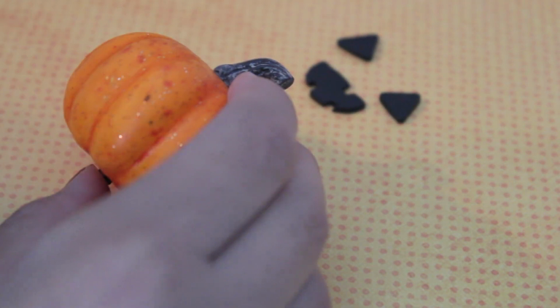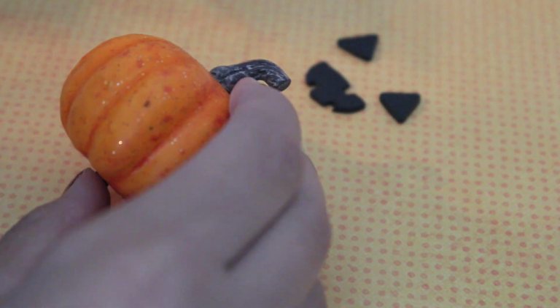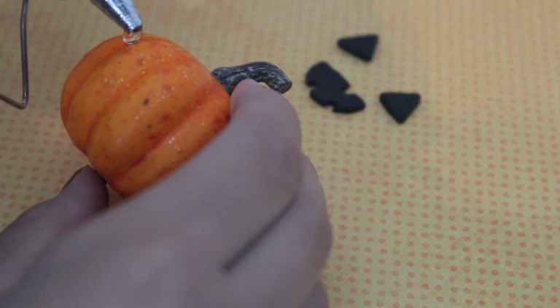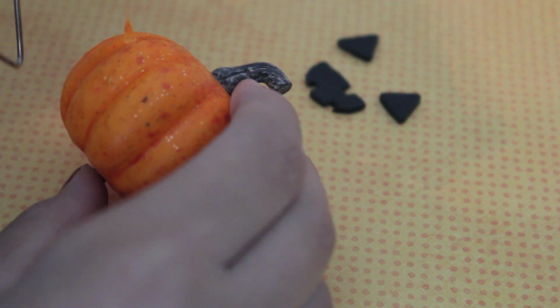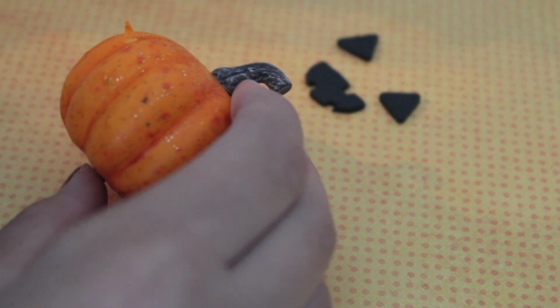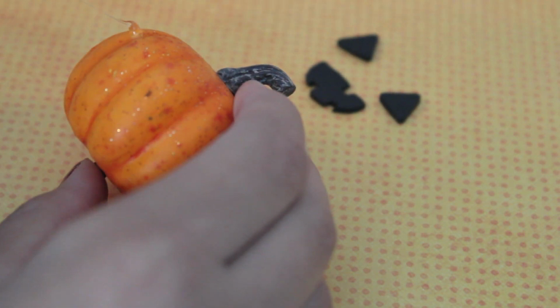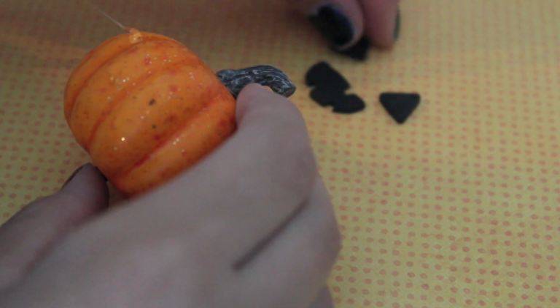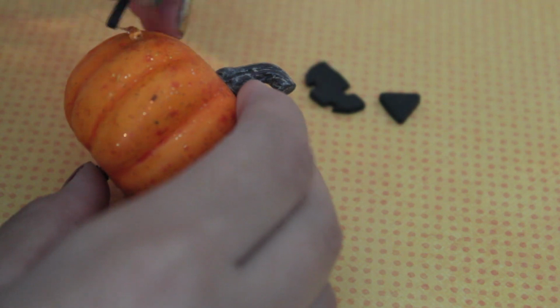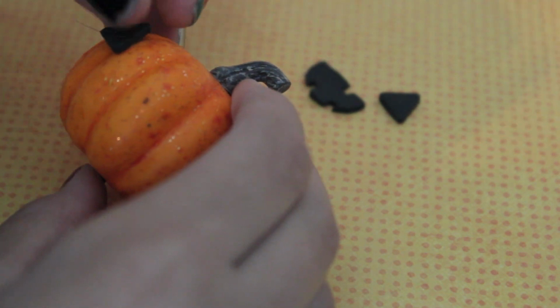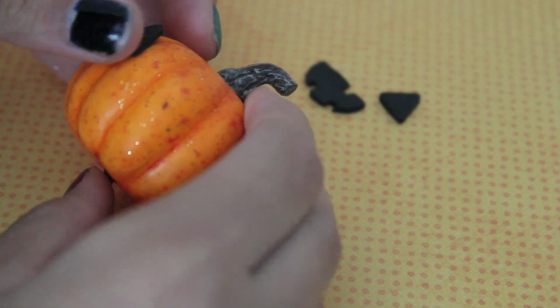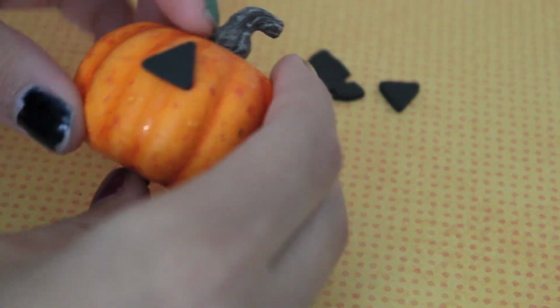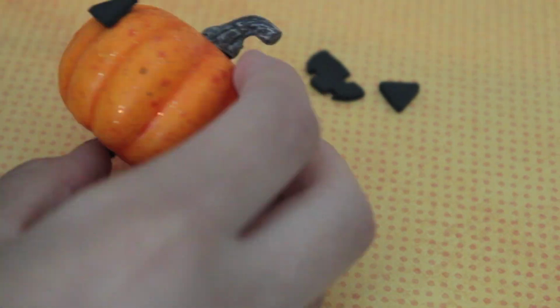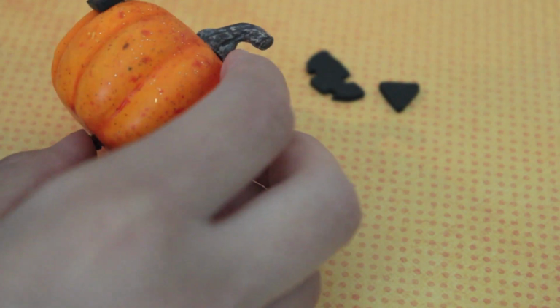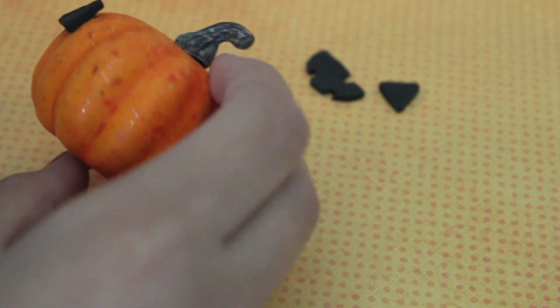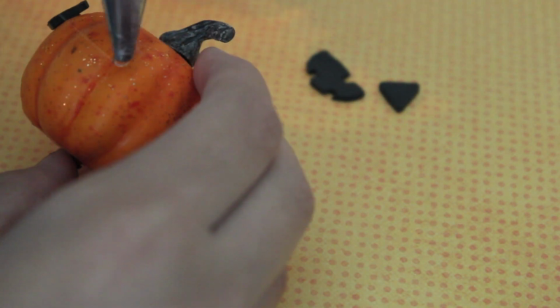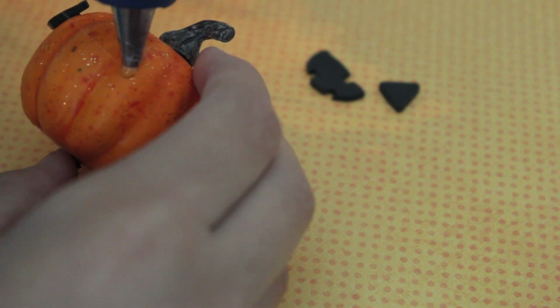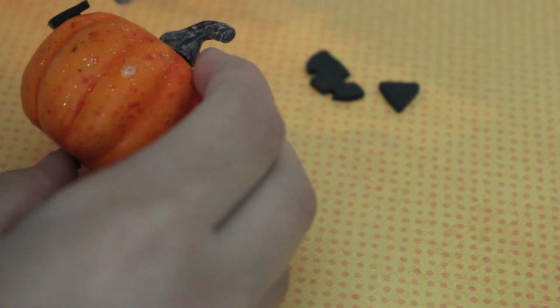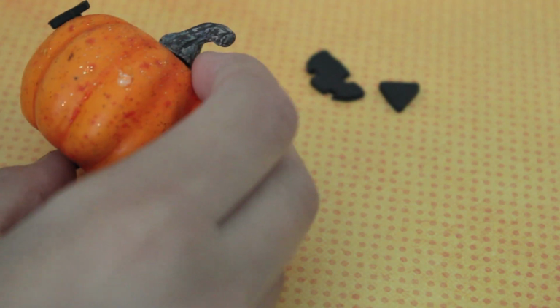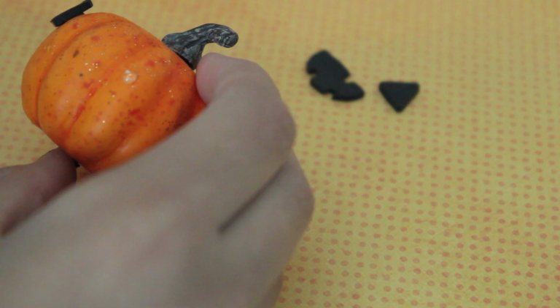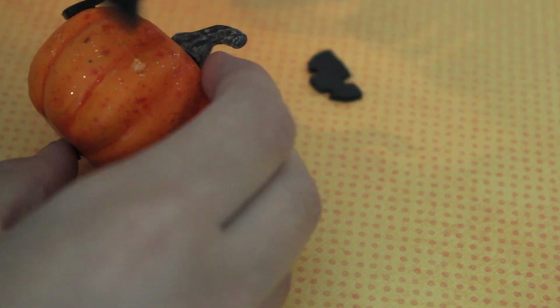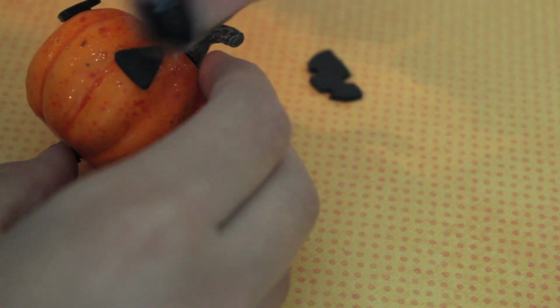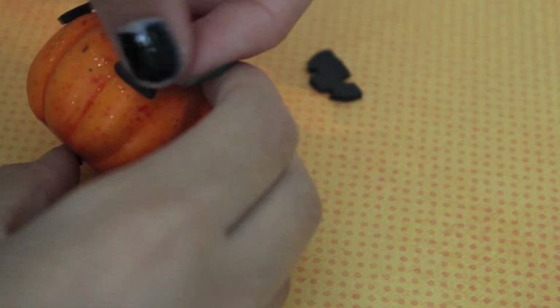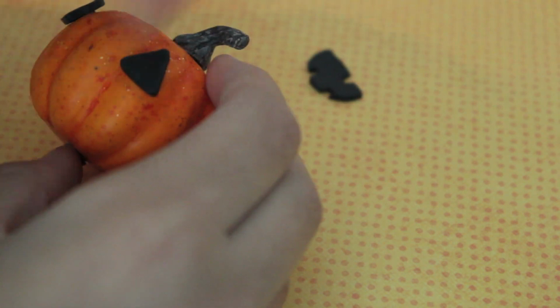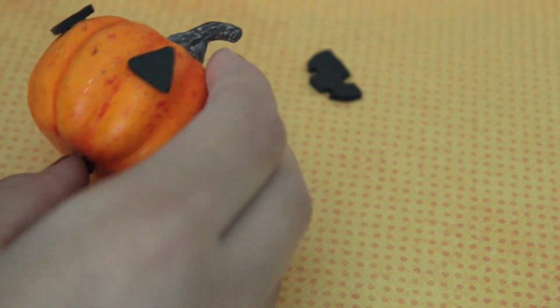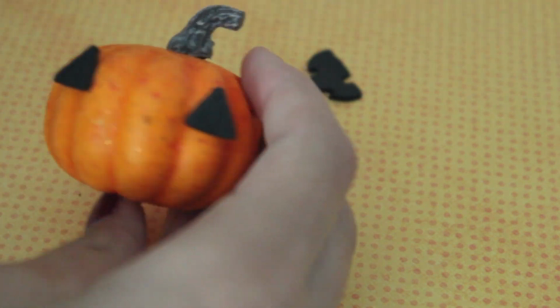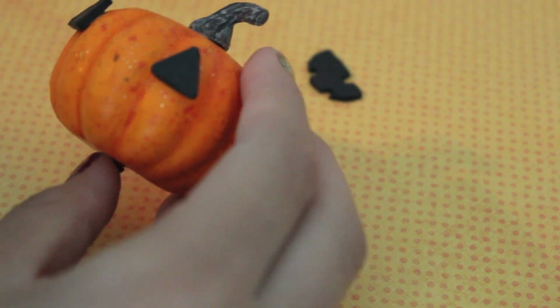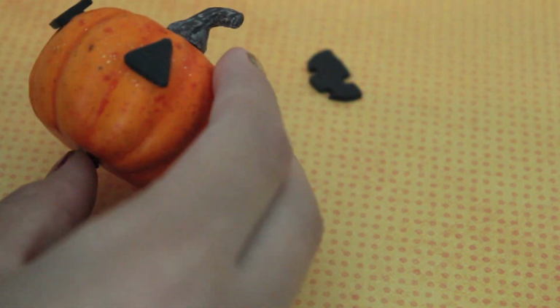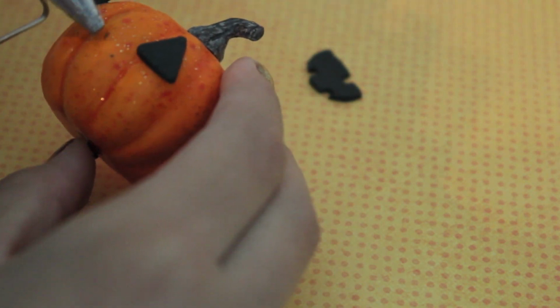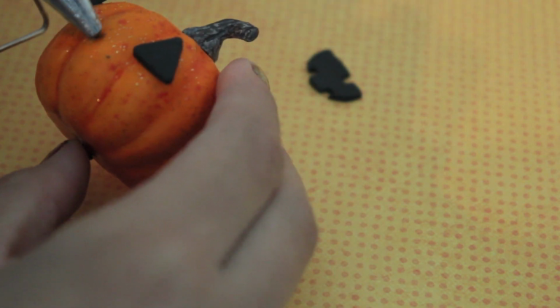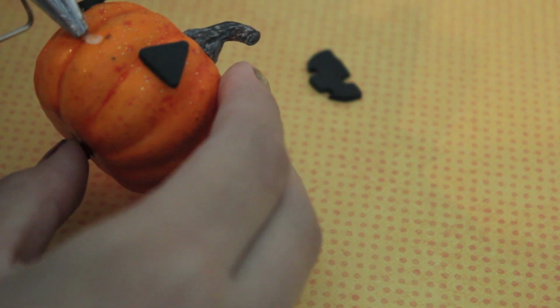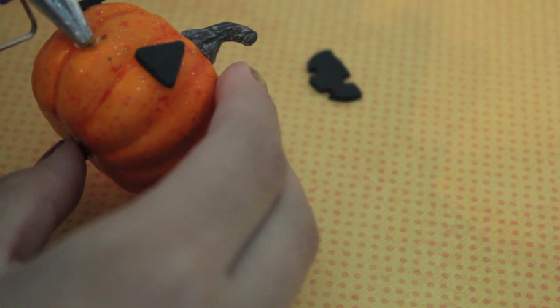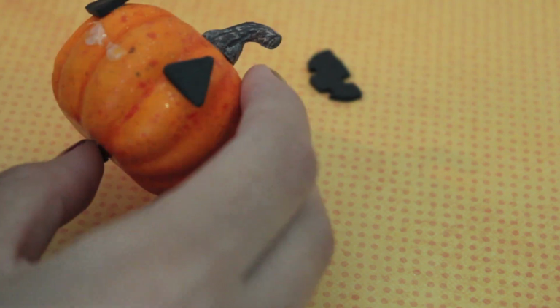And now I'm just gluing on my faces to my pumpkins. I am using these smaller fake pumpkins from Michaels, but you can use whatever size pumpkin you want, just depending on the size face you make. Really anything goes.